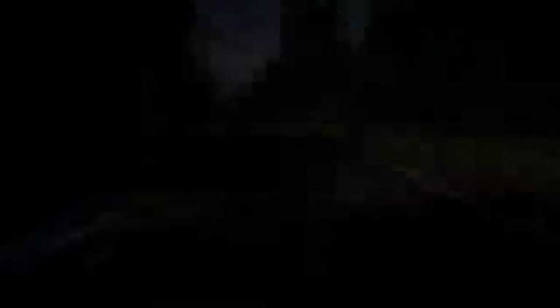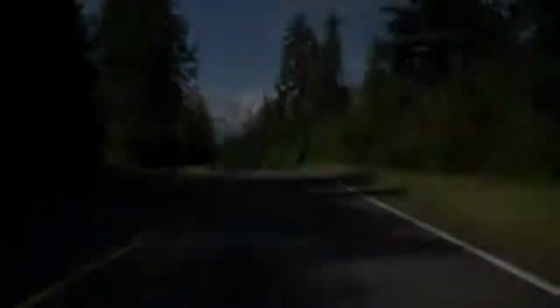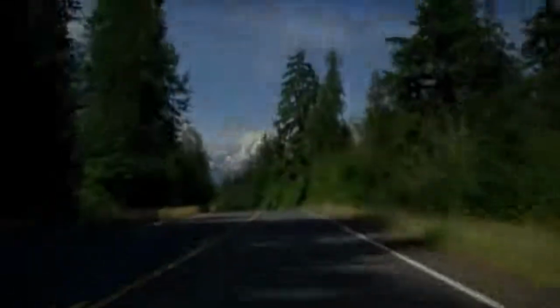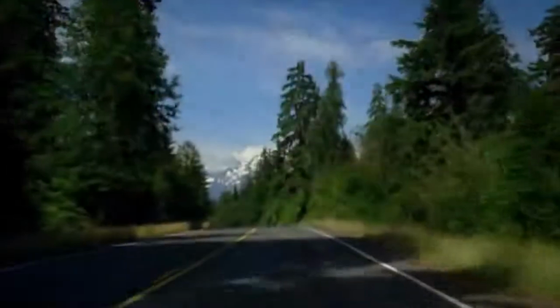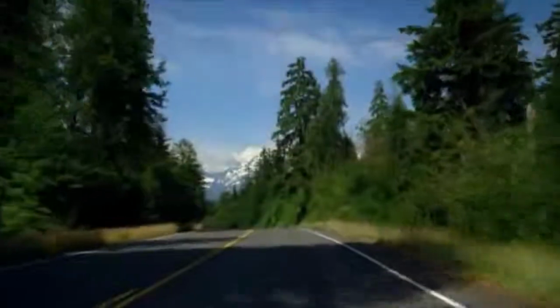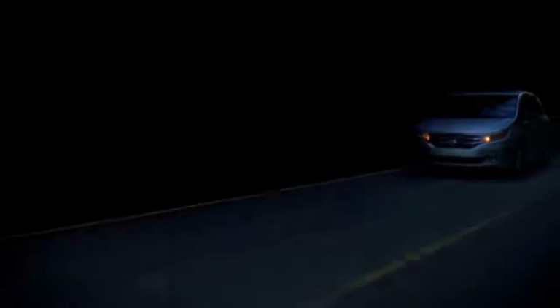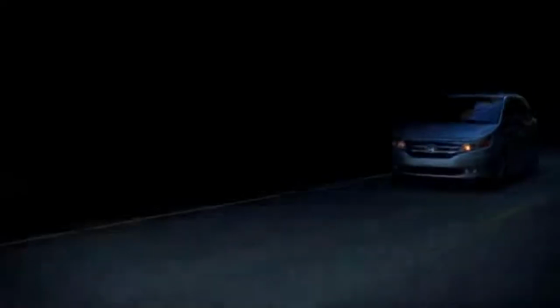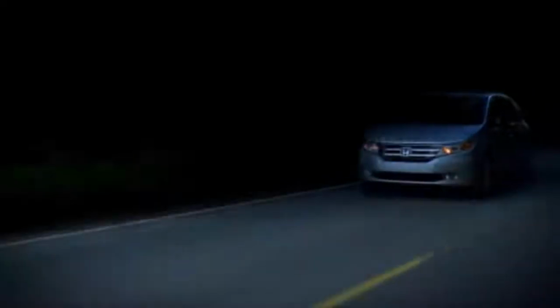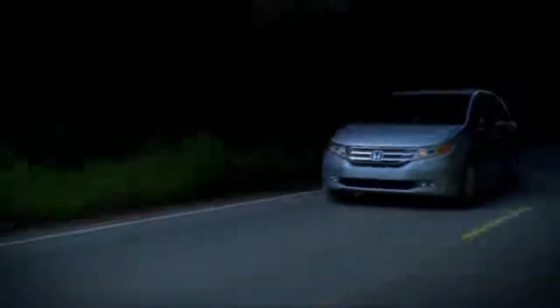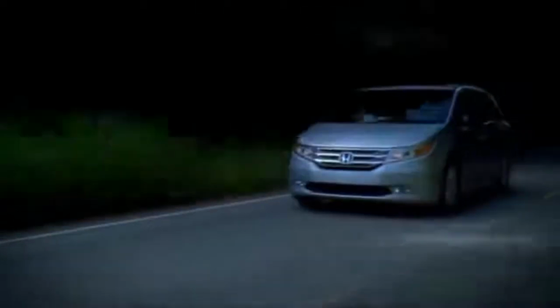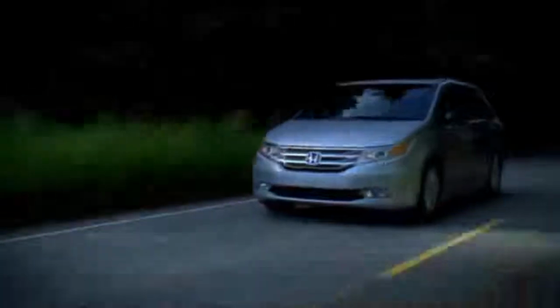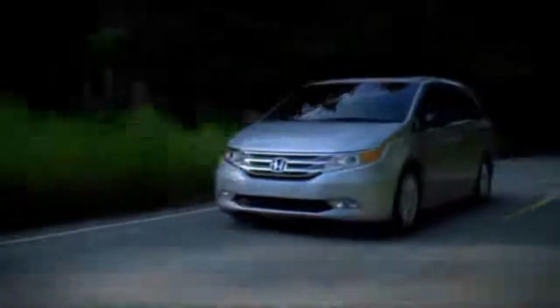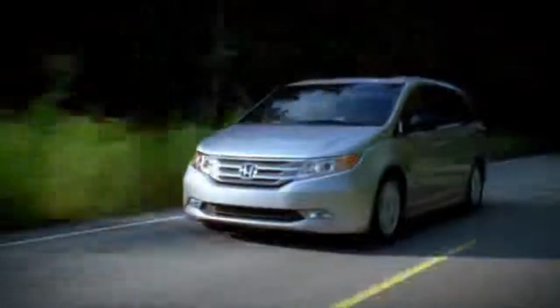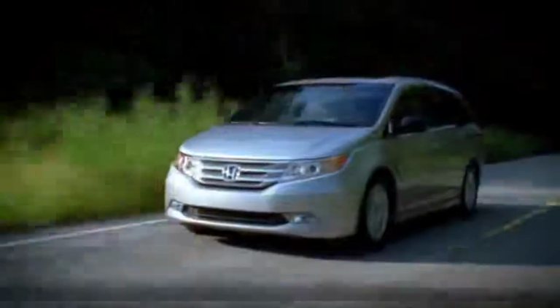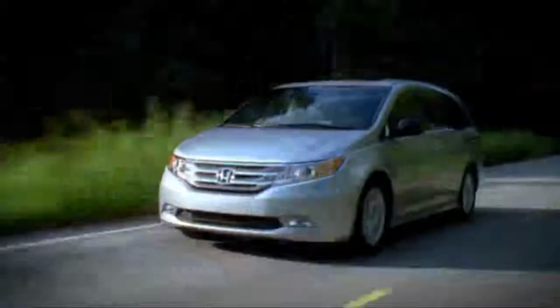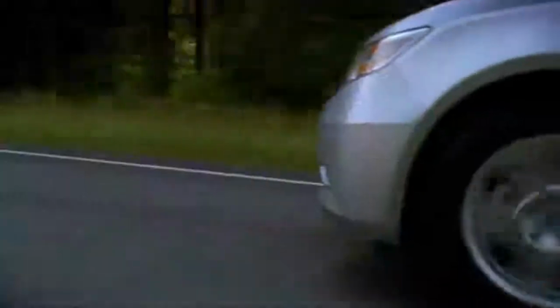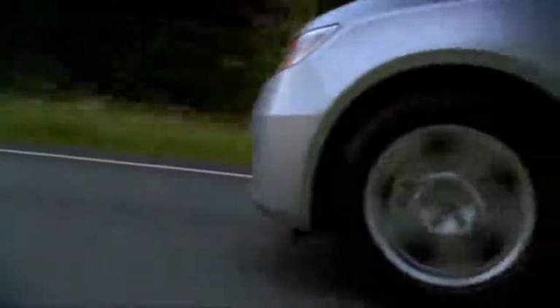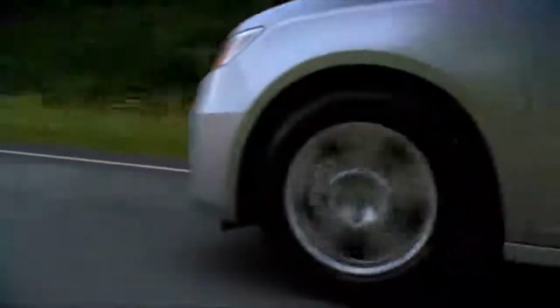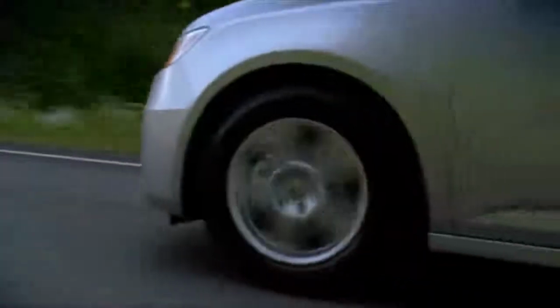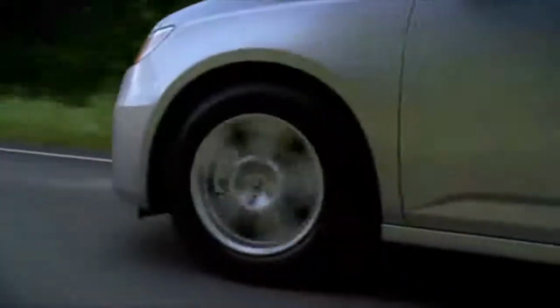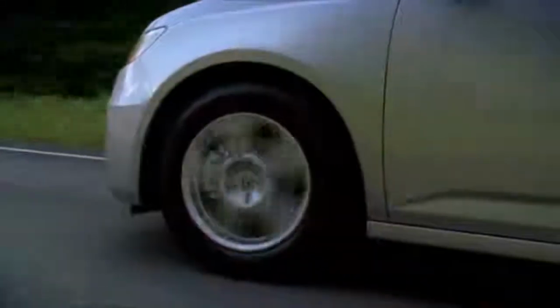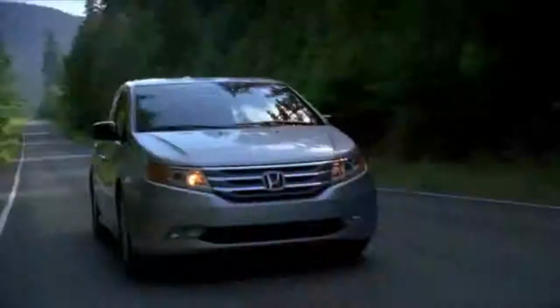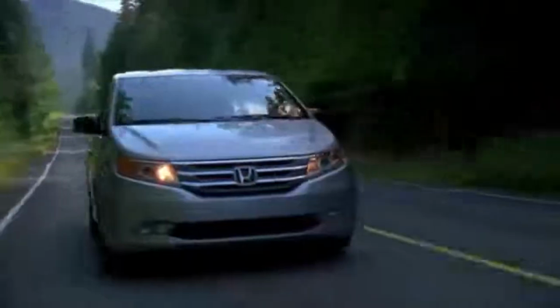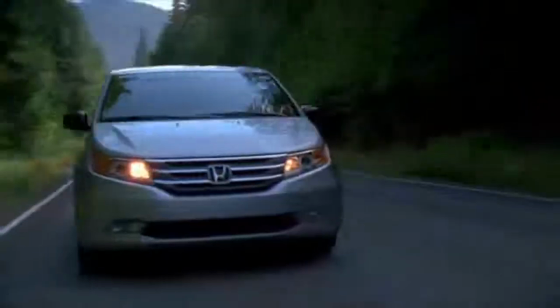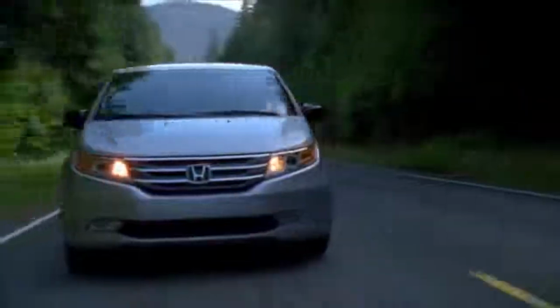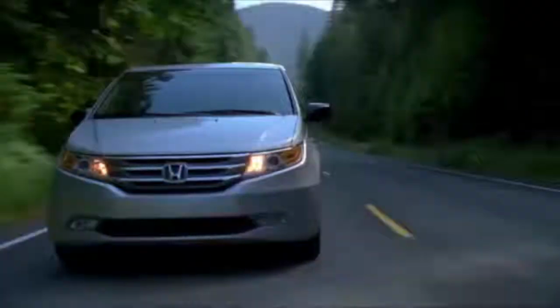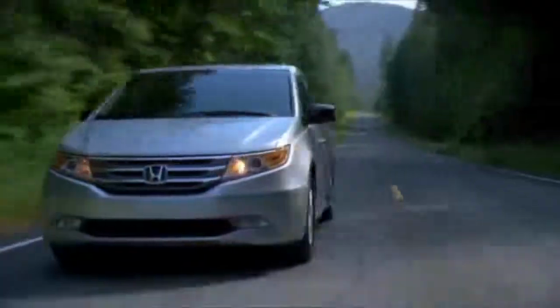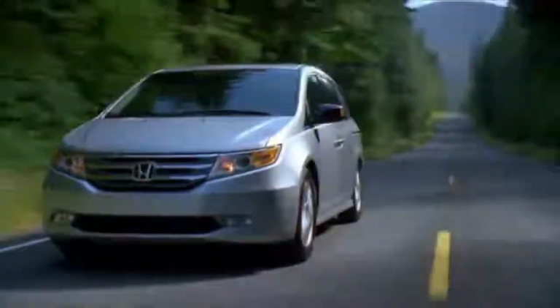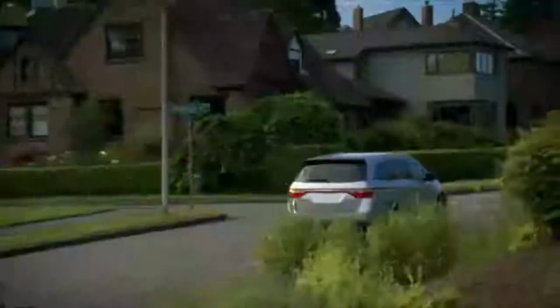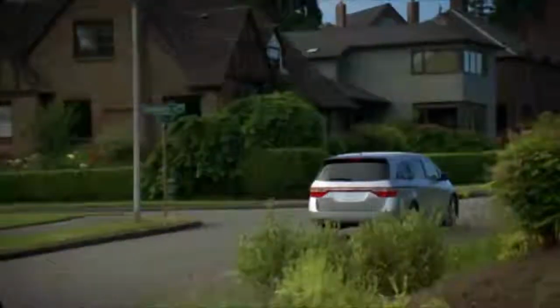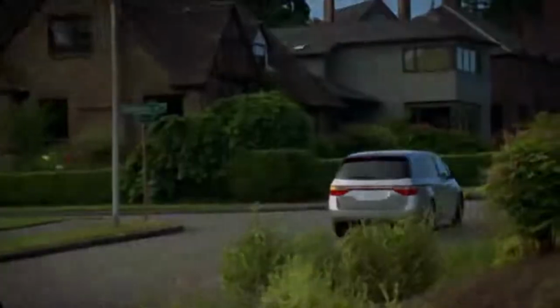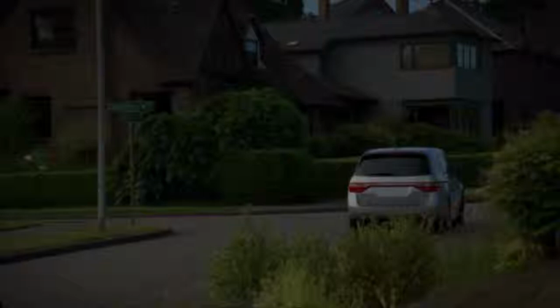The Odyssey is our flagship minivan — probably the market leader in every segment it's compared to, and the most retail minivan in the market.